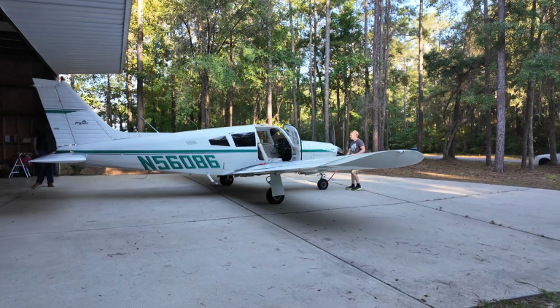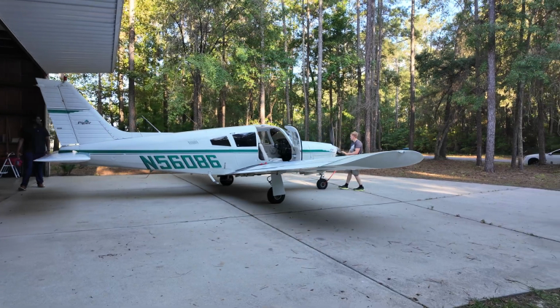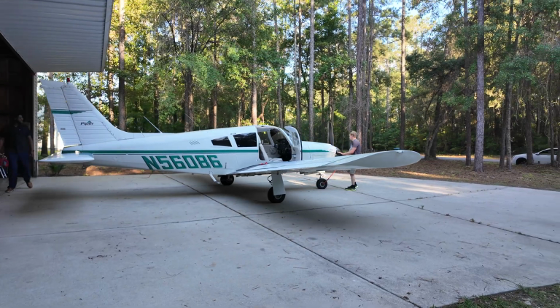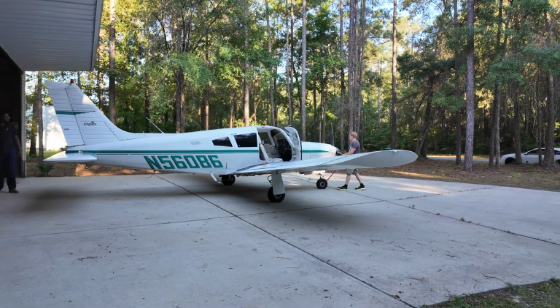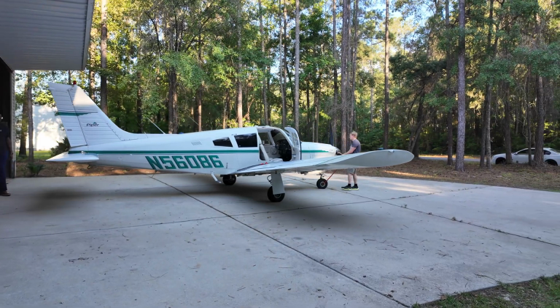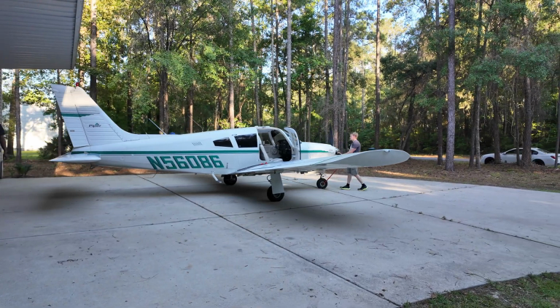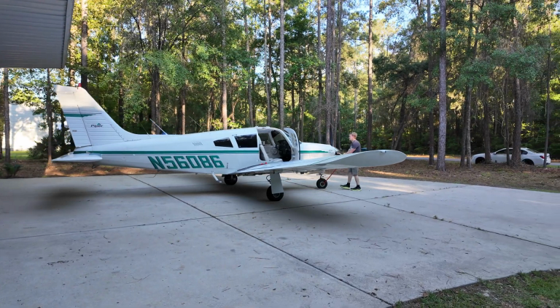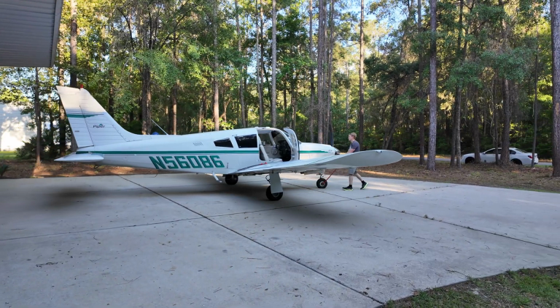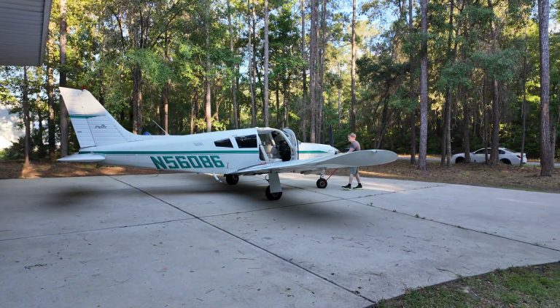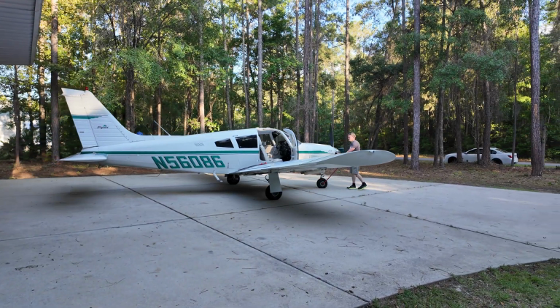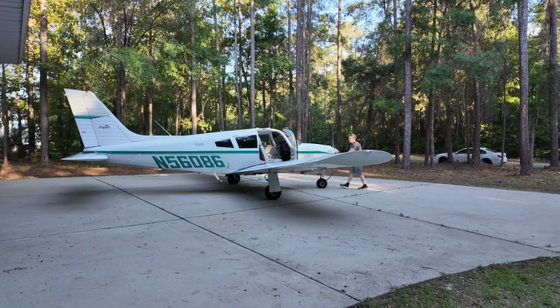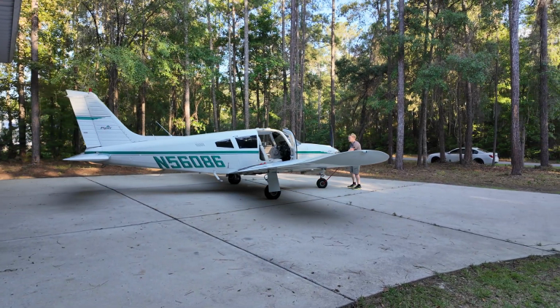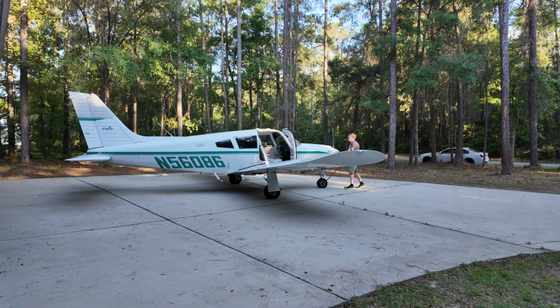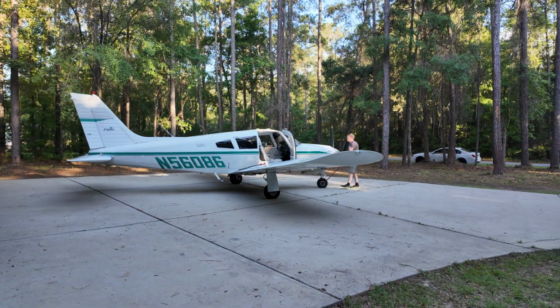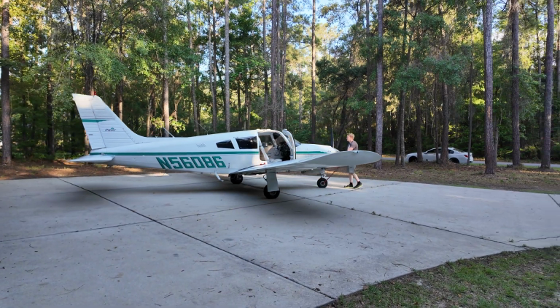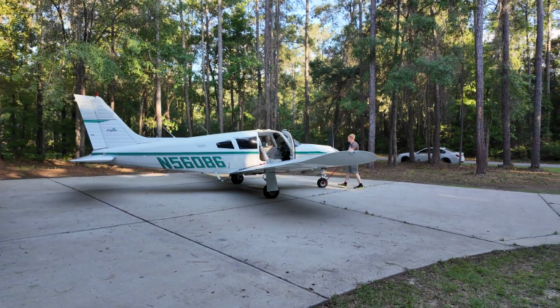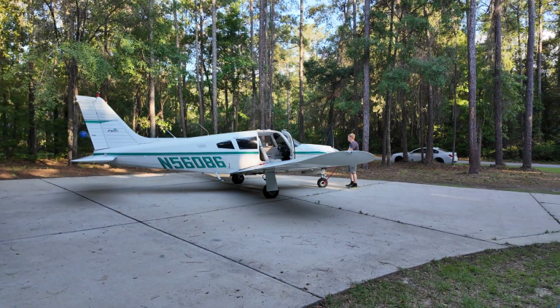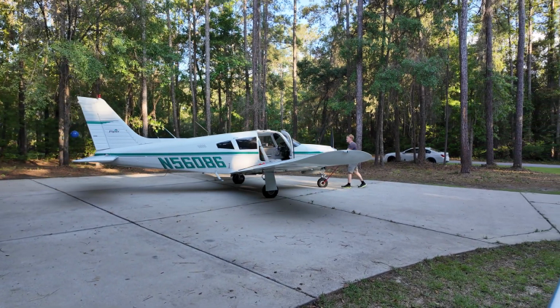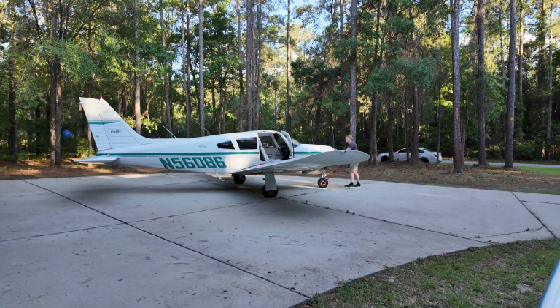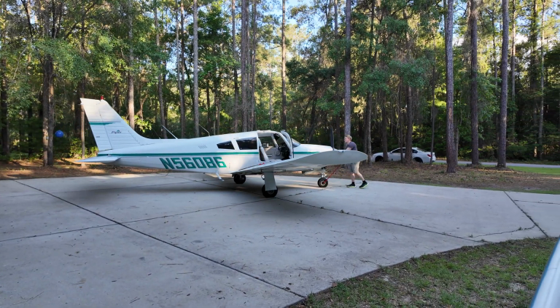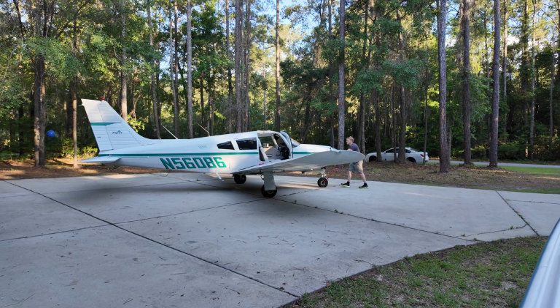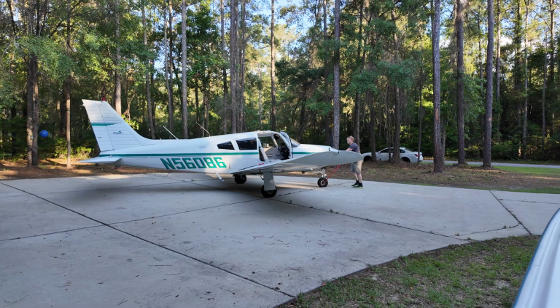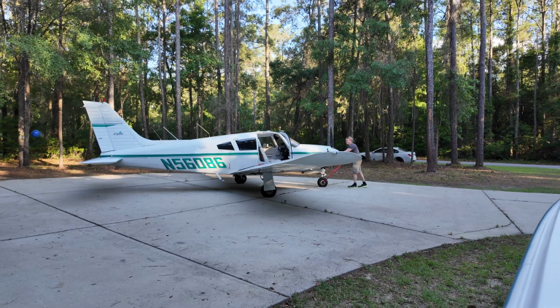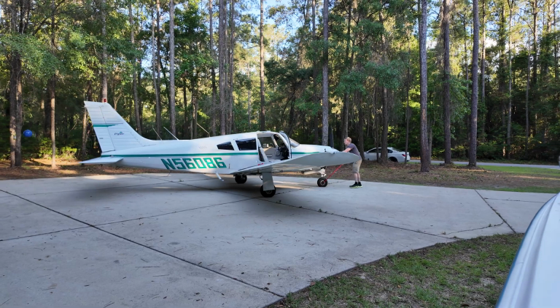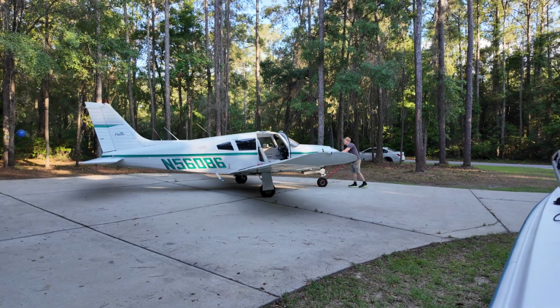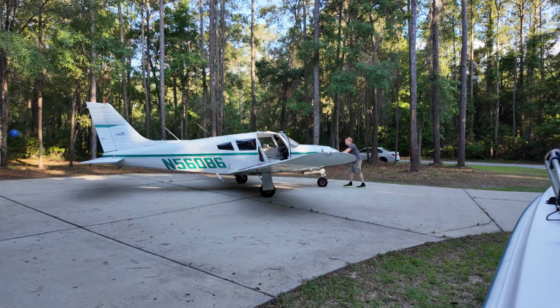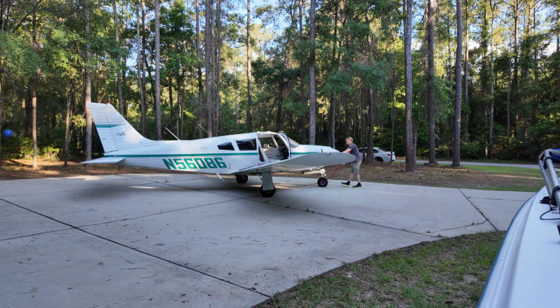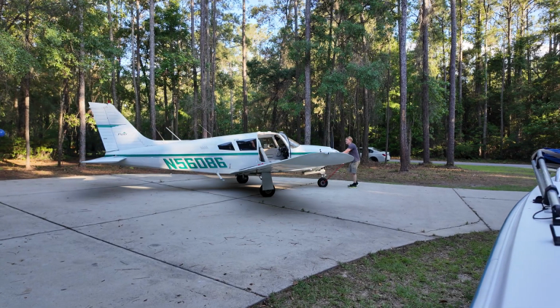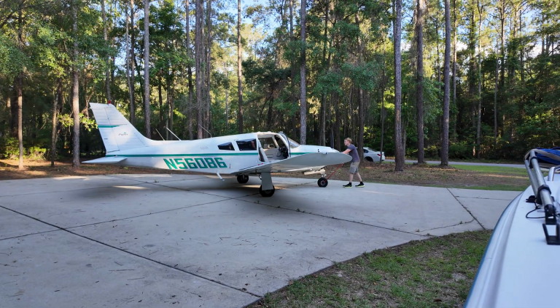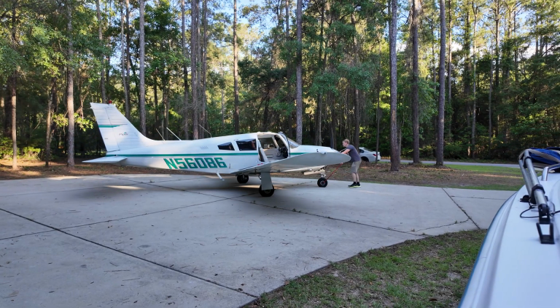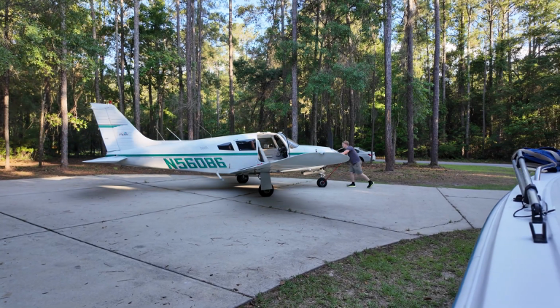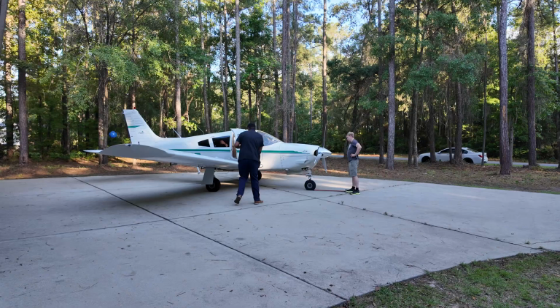By the way, this is just us pulling the airplane out. This is the first time I've seen sunlight since December. It's been an extended annual for no other reason except we've just been busy.